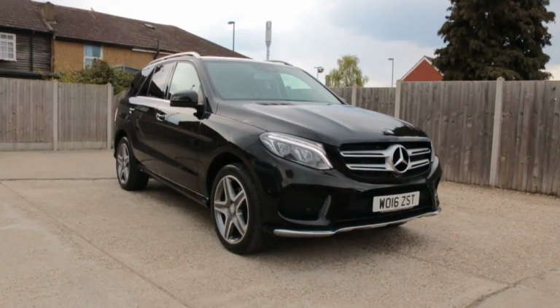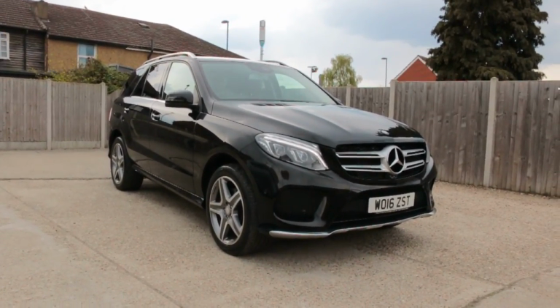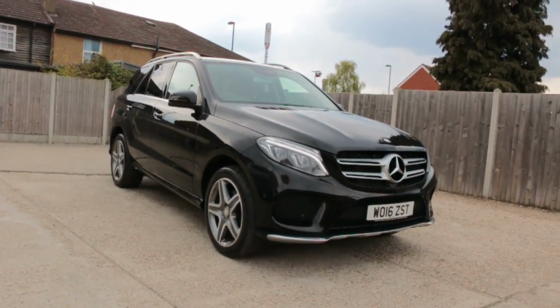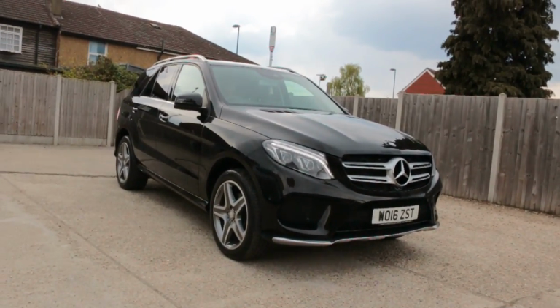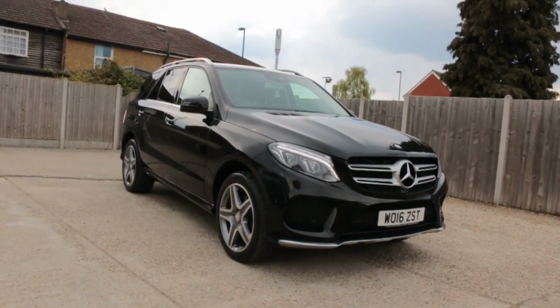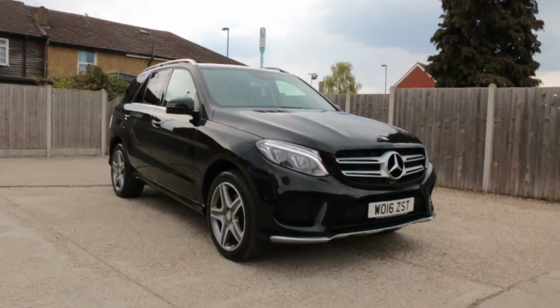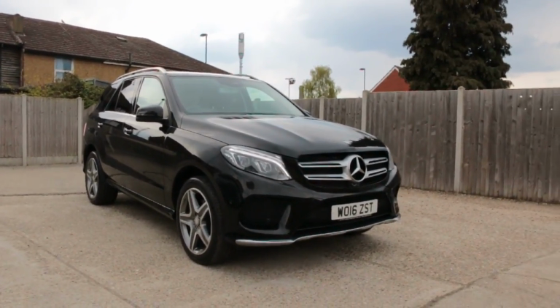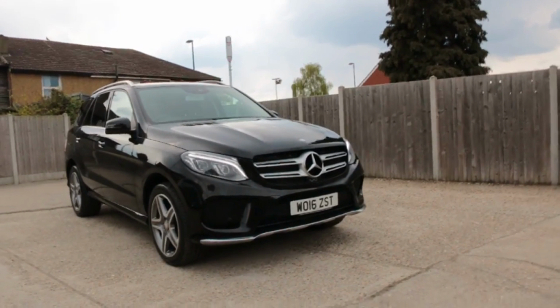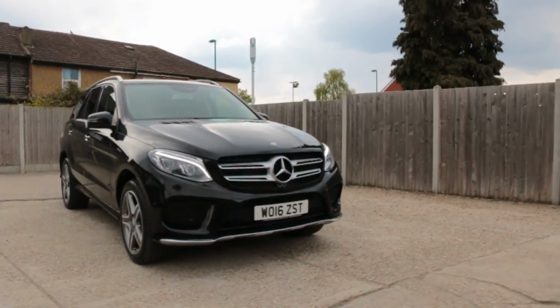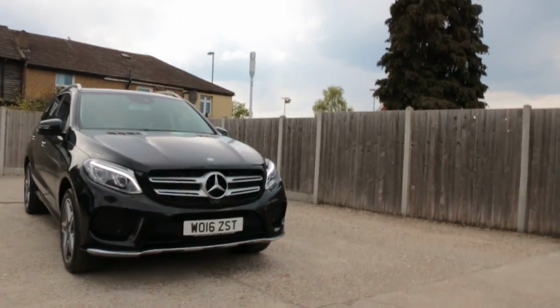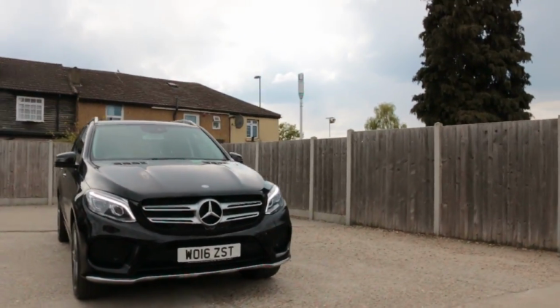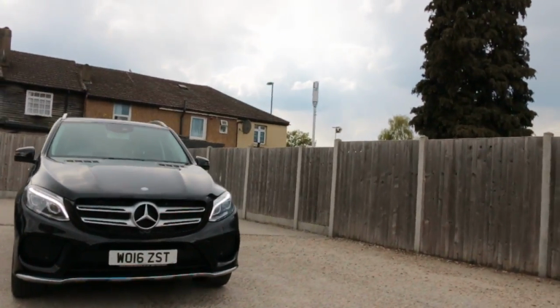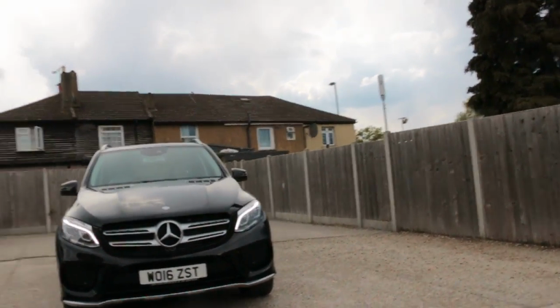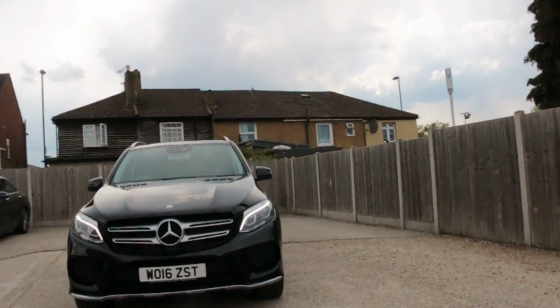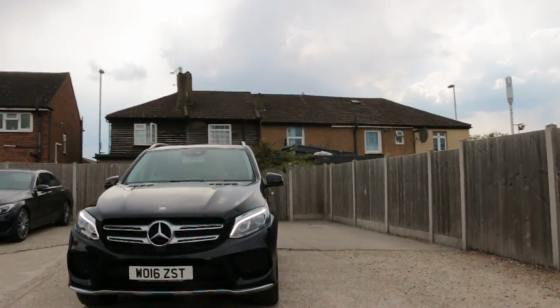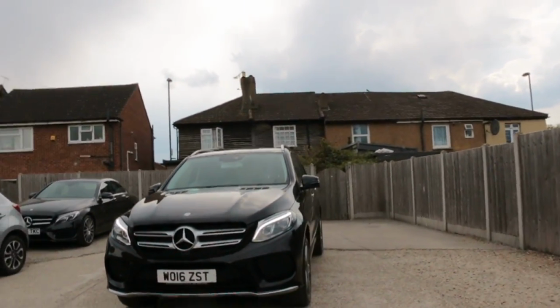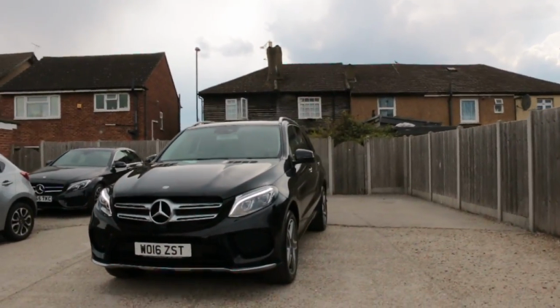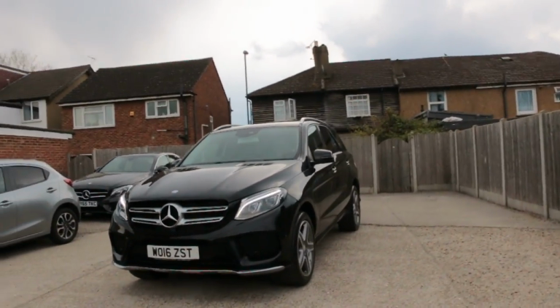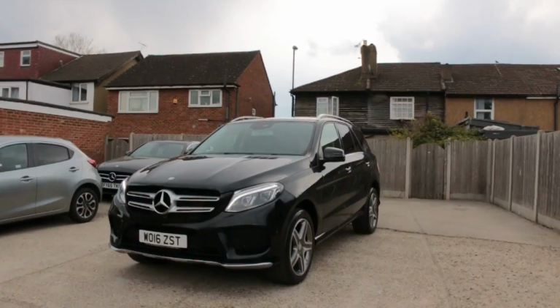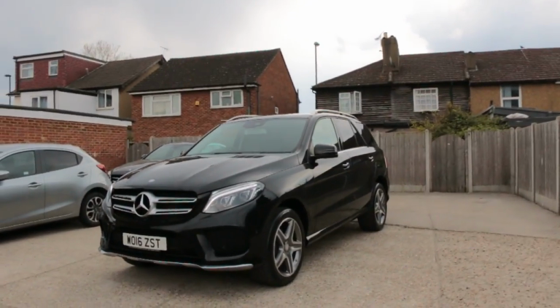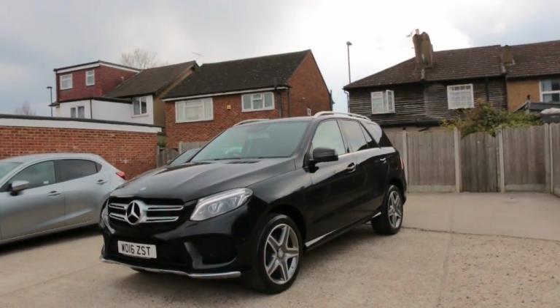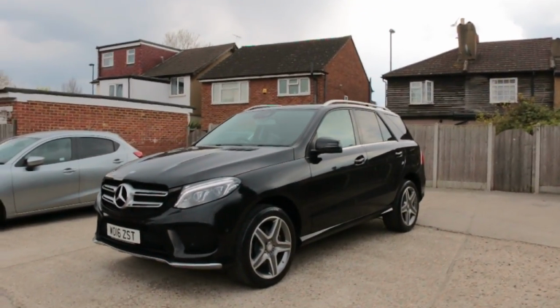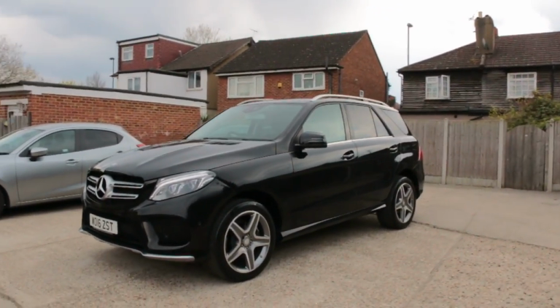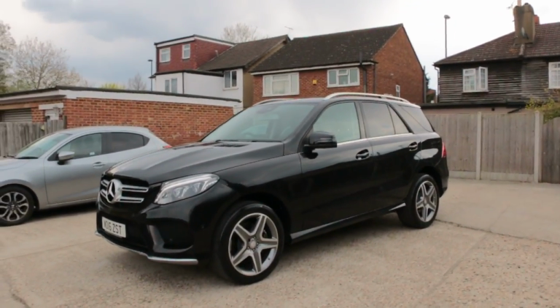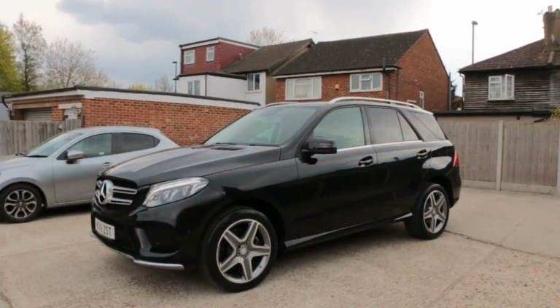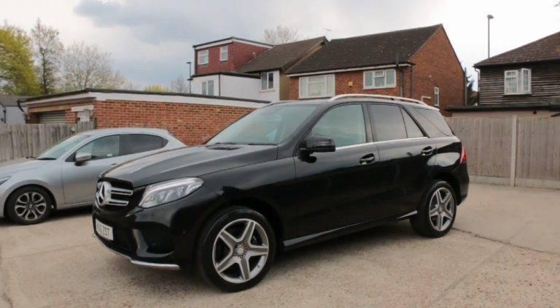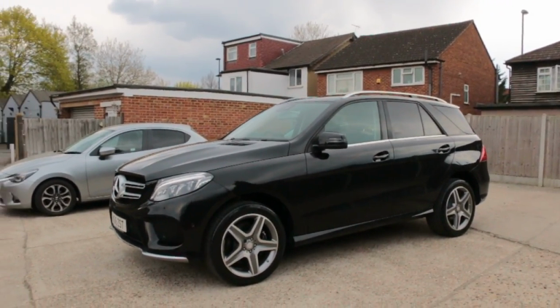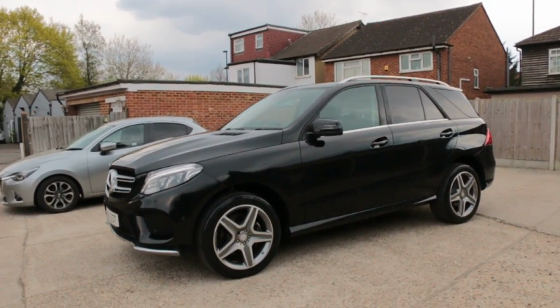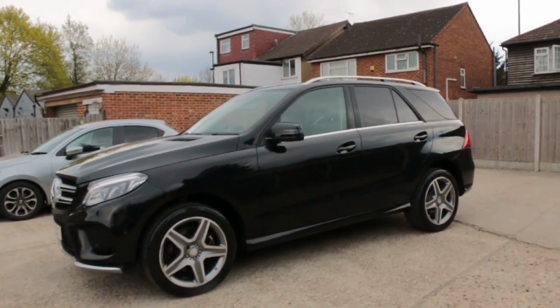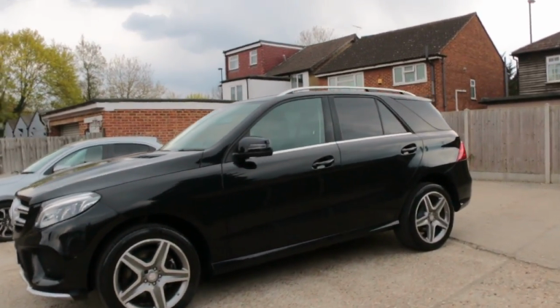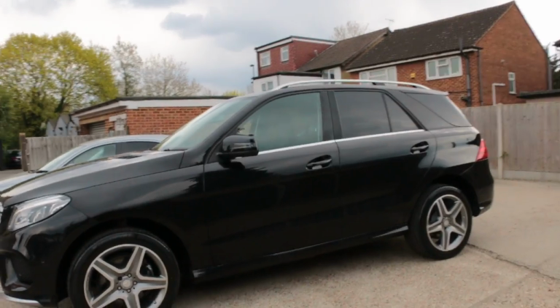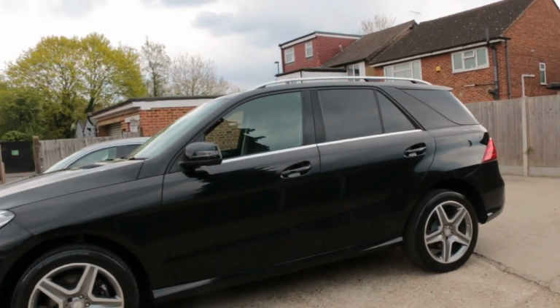Now available at McCarty Cars: a Mercedes, 16 plate, 2016, metallic black, with daytime running lights, front parking sensors, AMG alloy wheels, and privacy rear glass. The car also has roof rails.